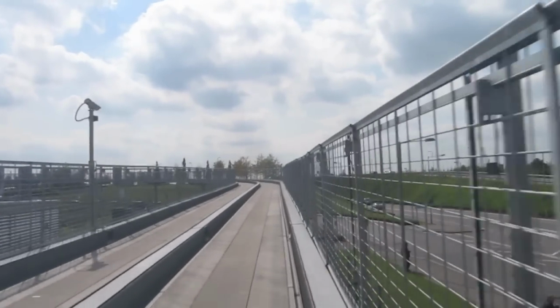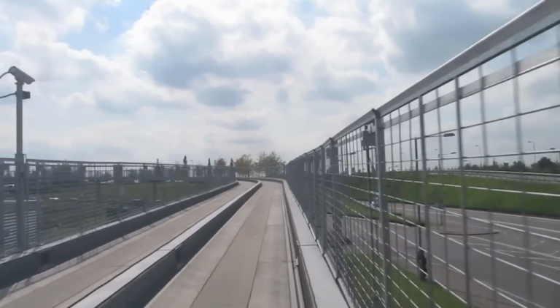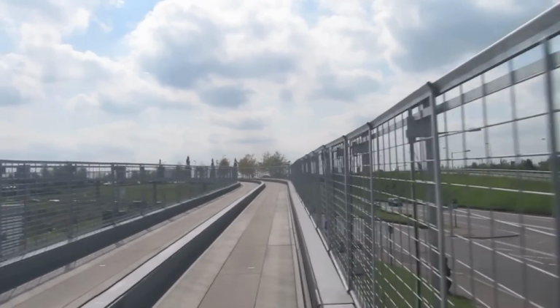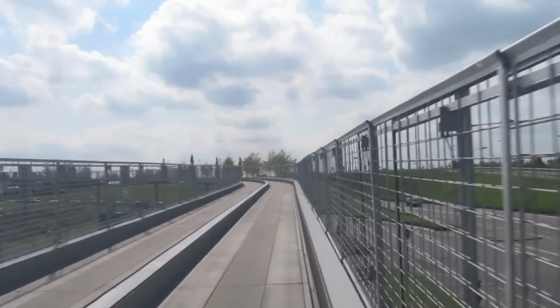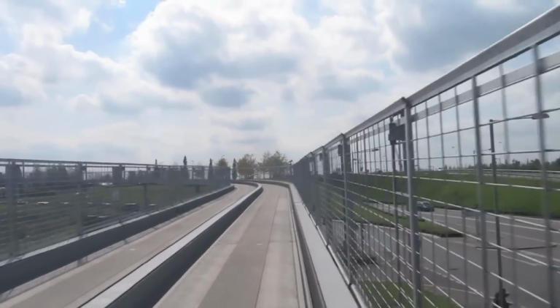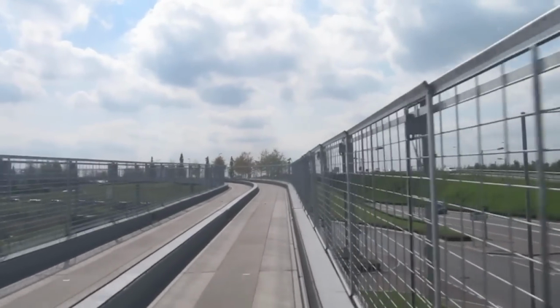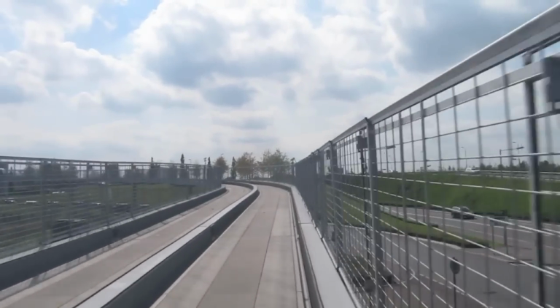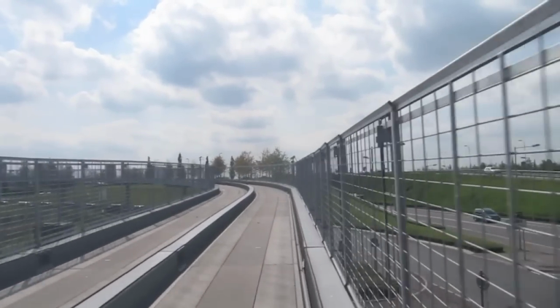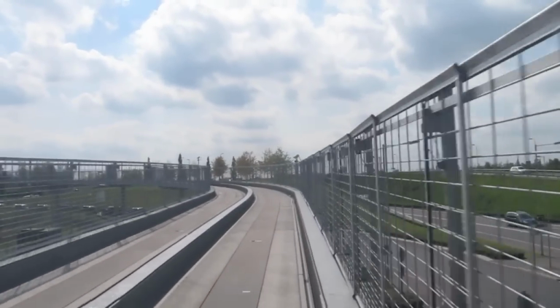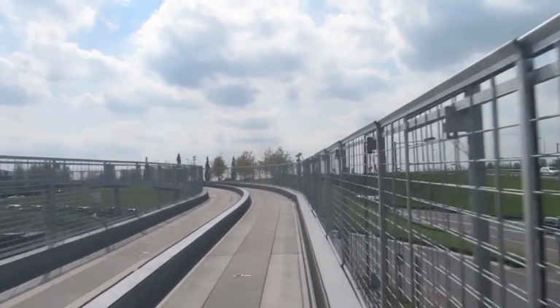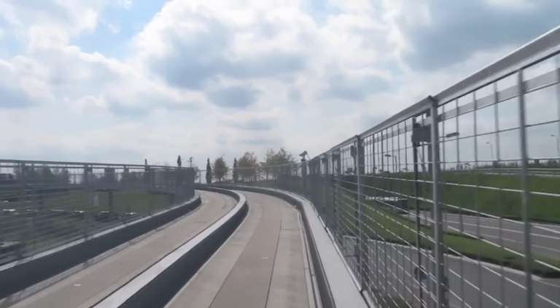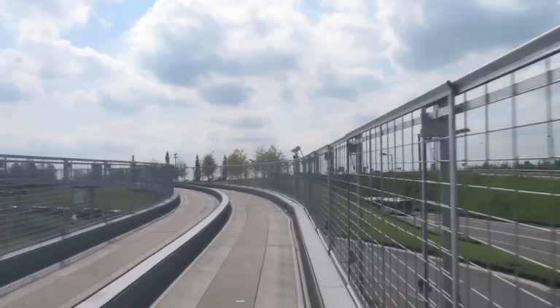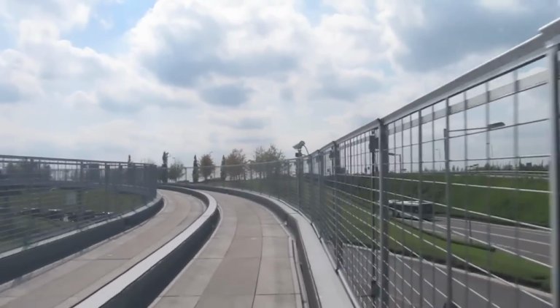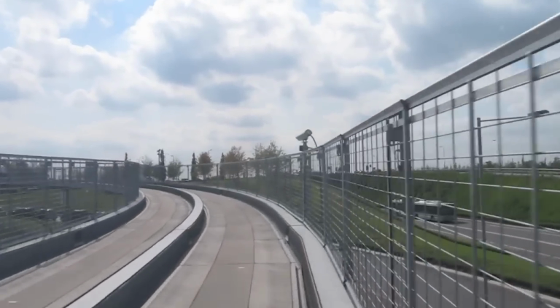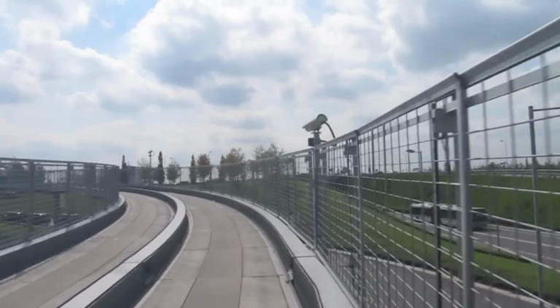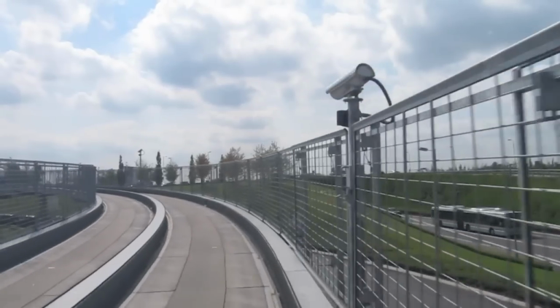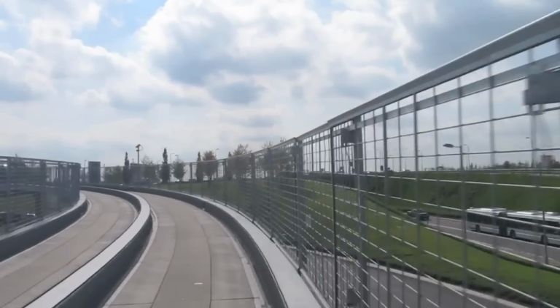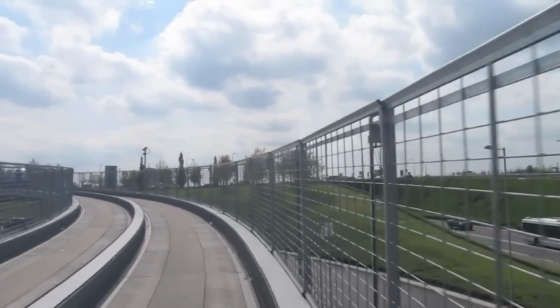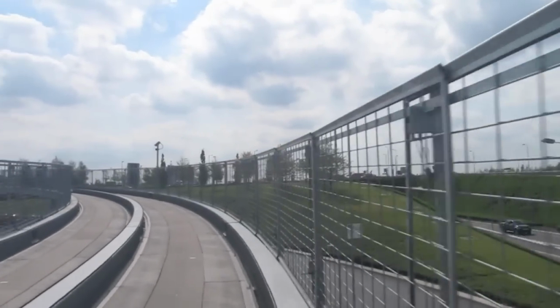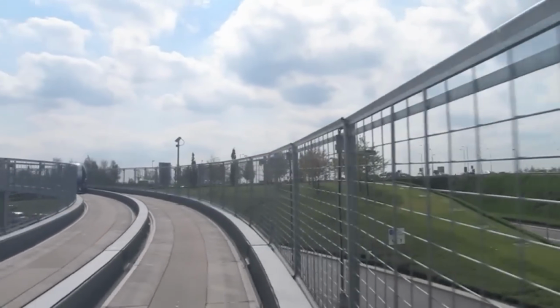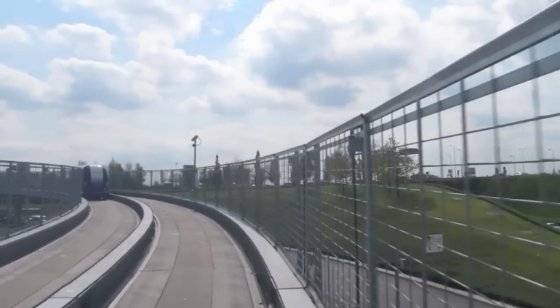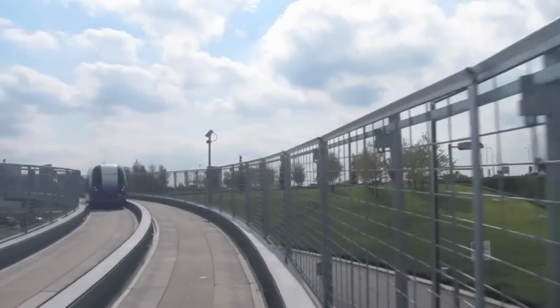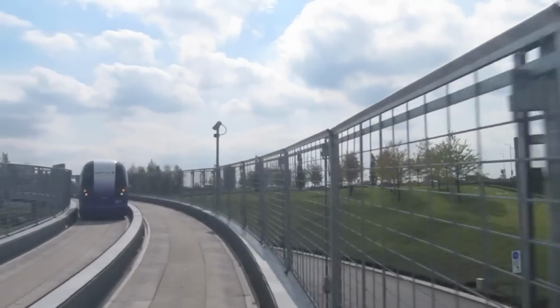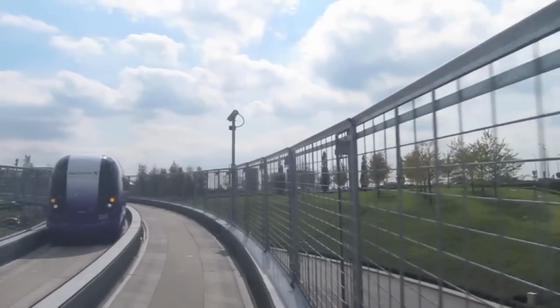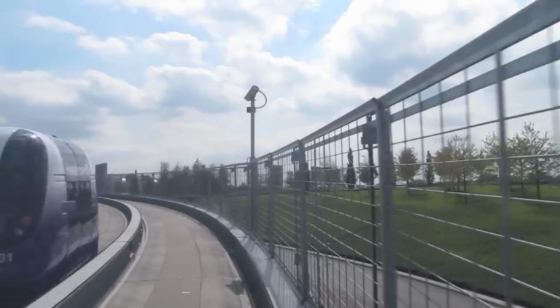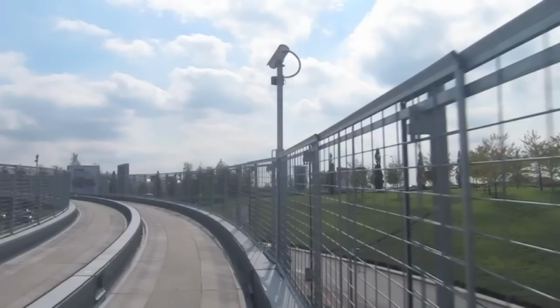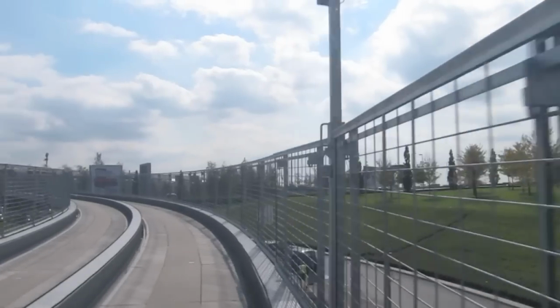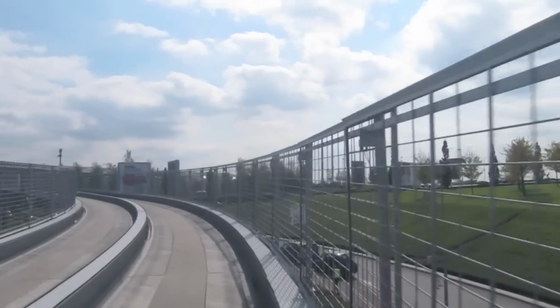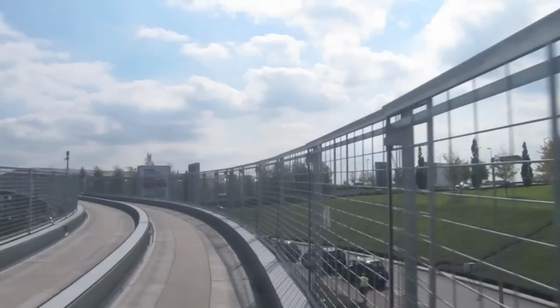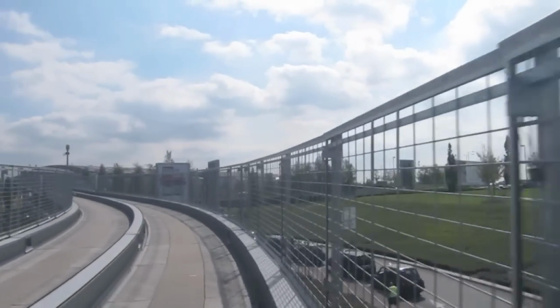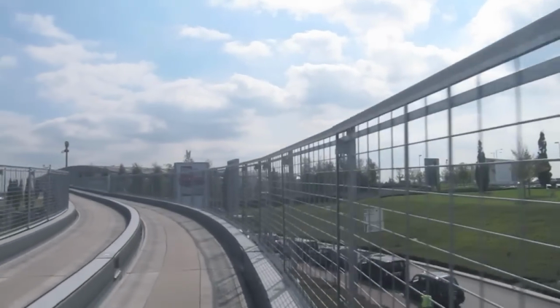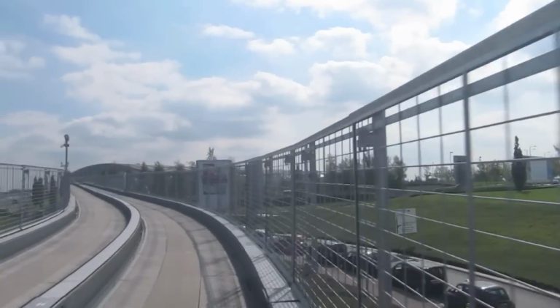The system picks up a fair amount of speed once it reaches the straight sections of track. And in no time at all, Terminal 5 swings into view.